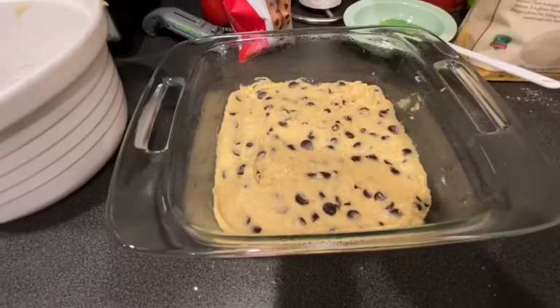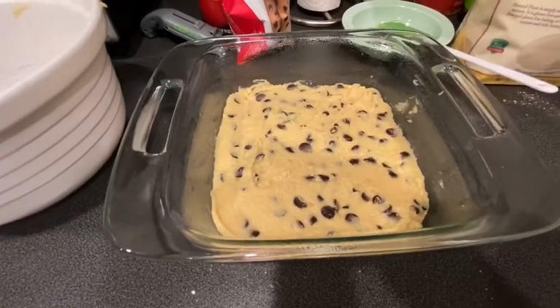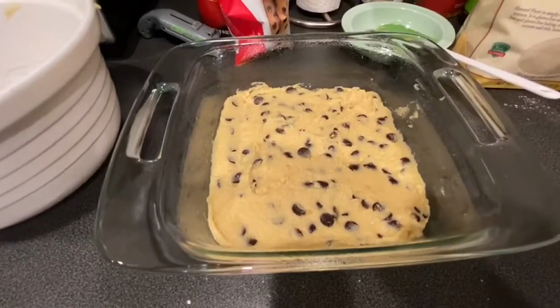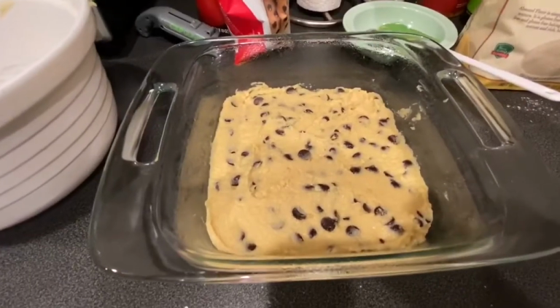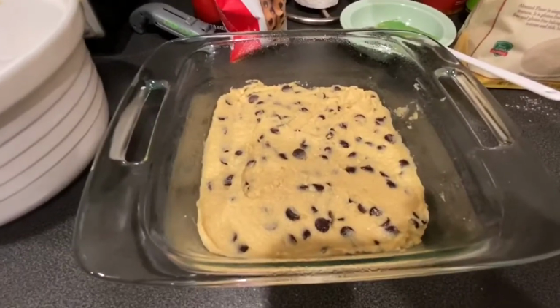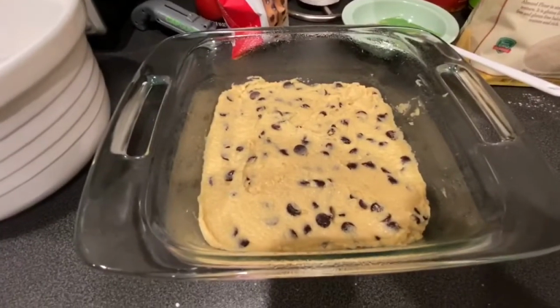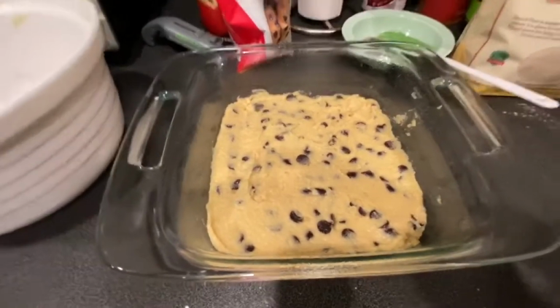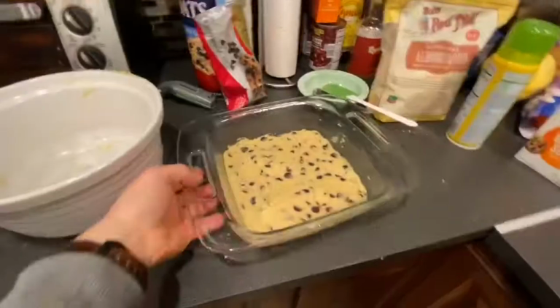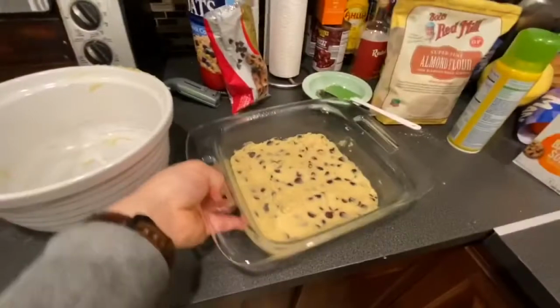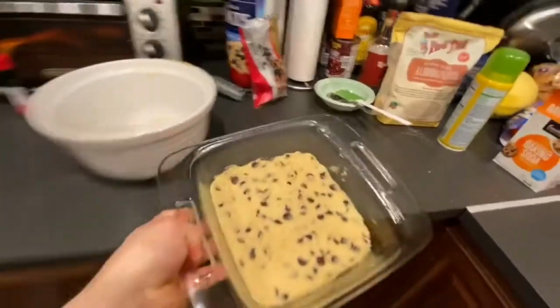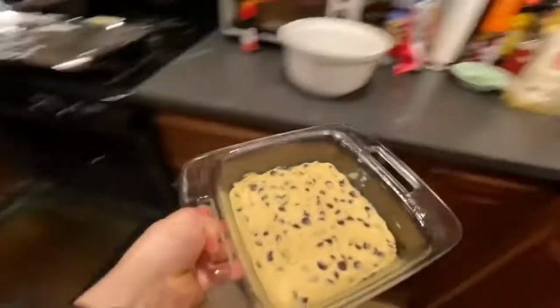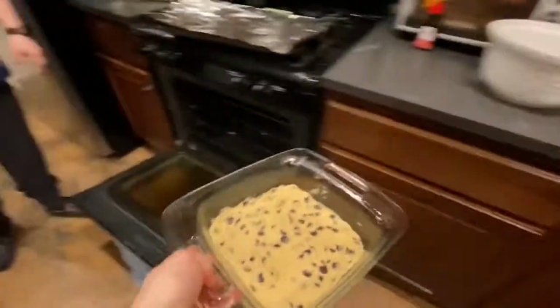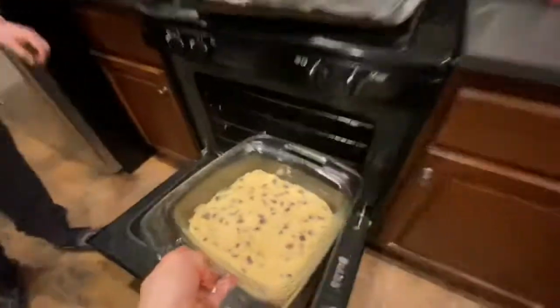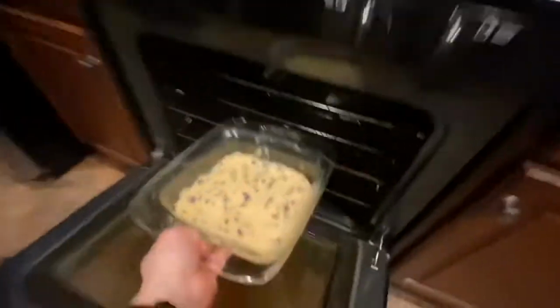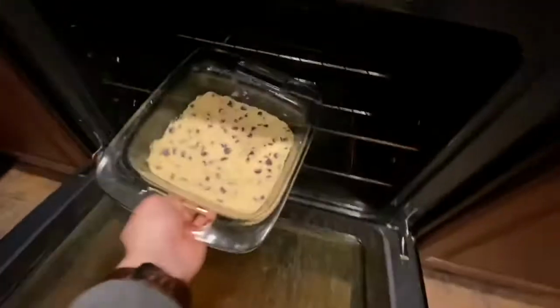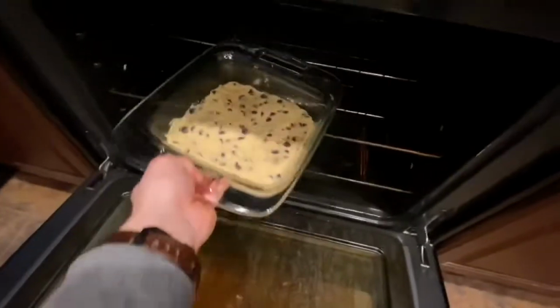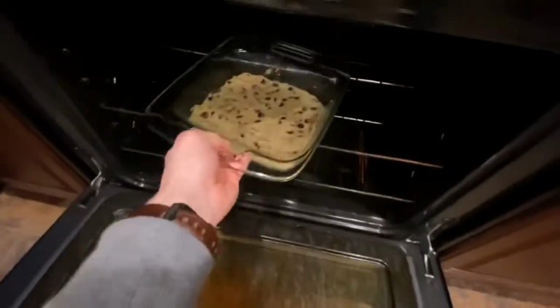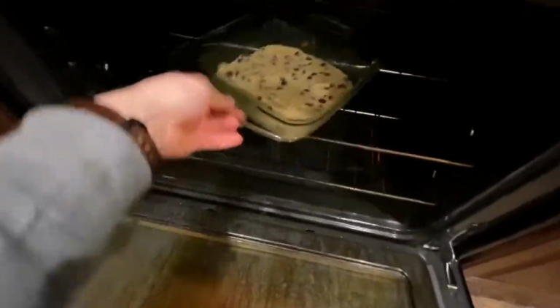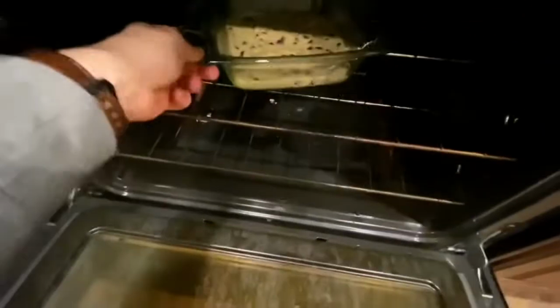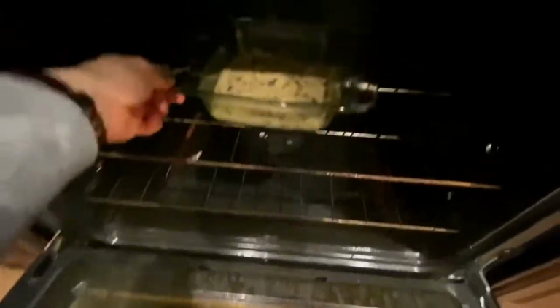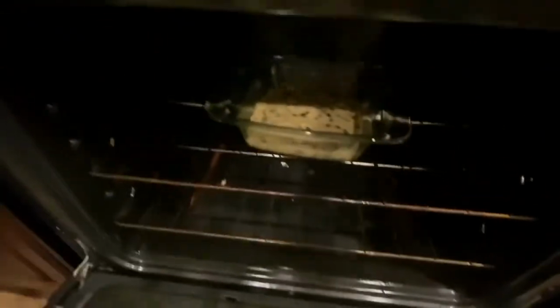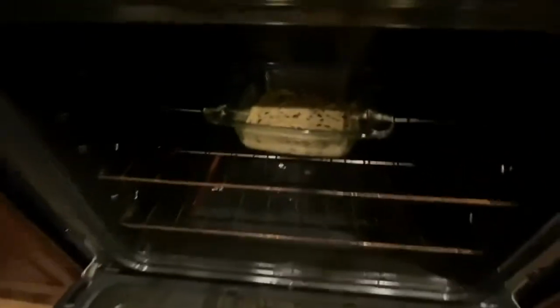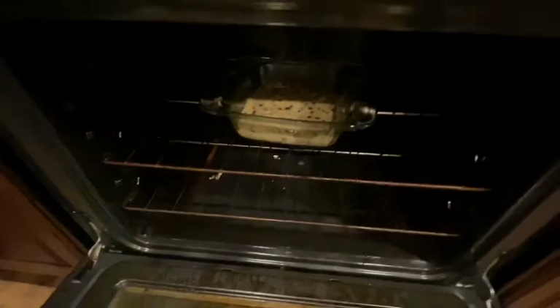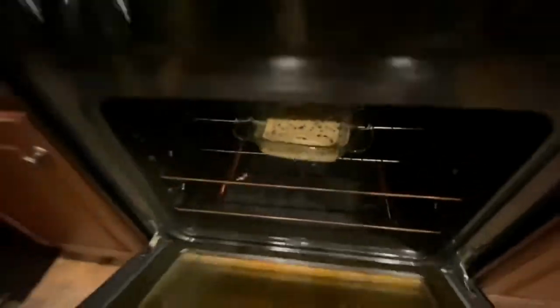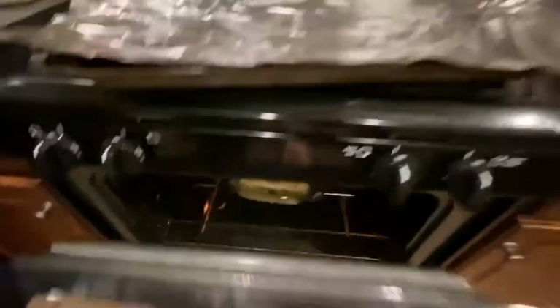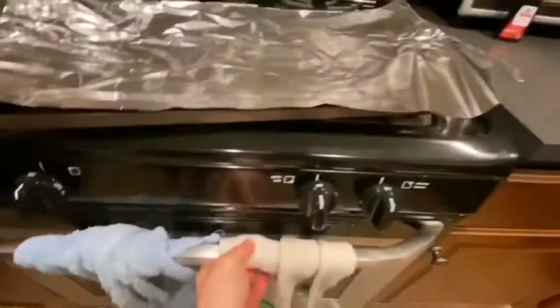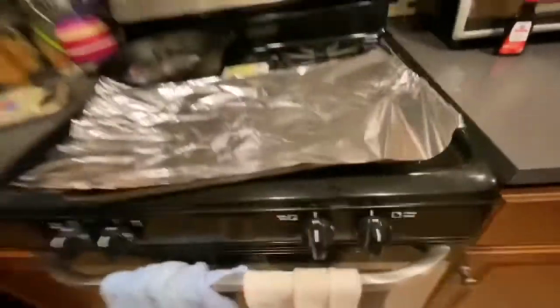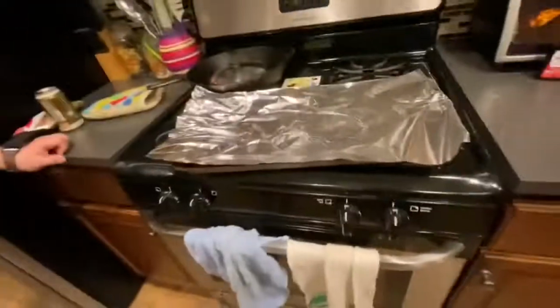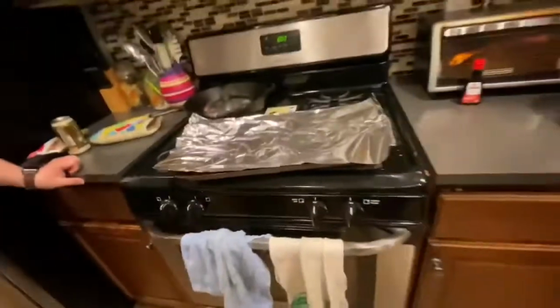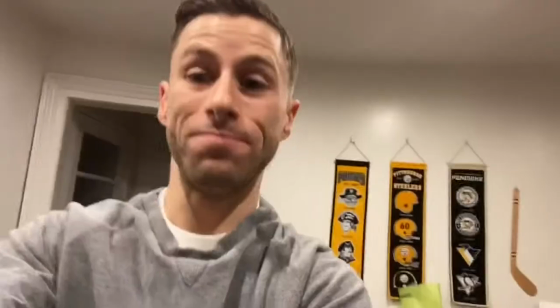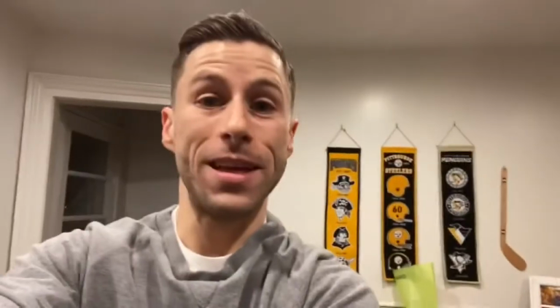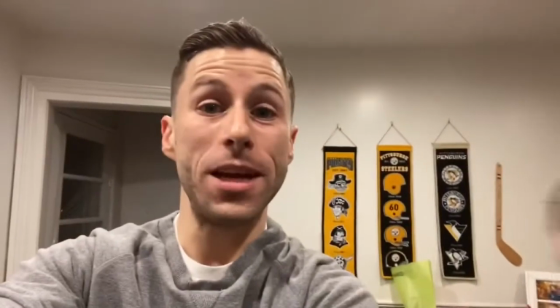Alright, now I think we're ready for the oven. We're gonna stick this in for 27 to 30 minutes. See you in a bit.